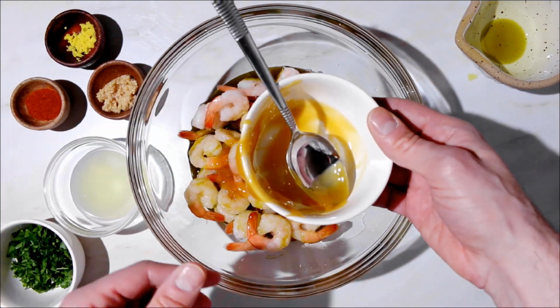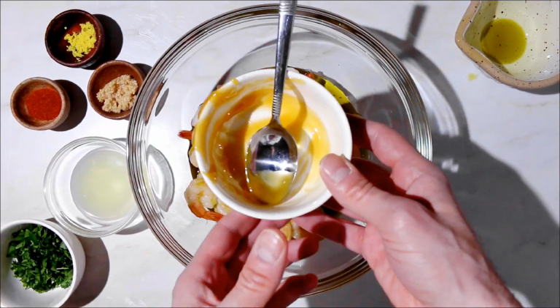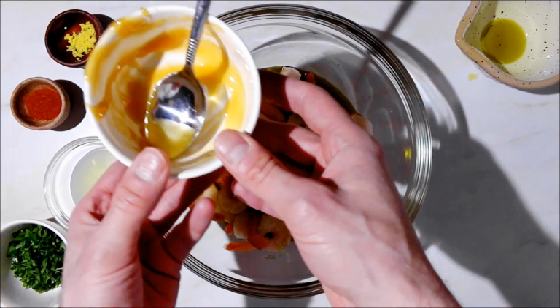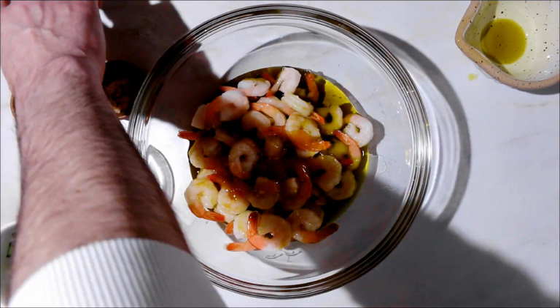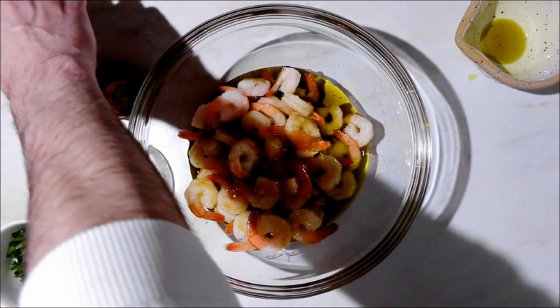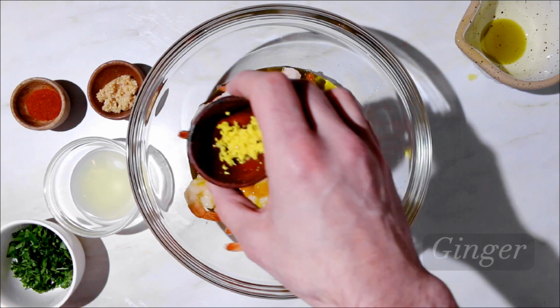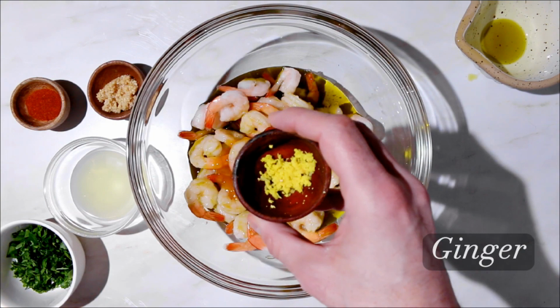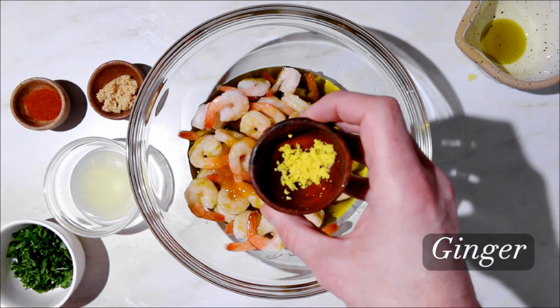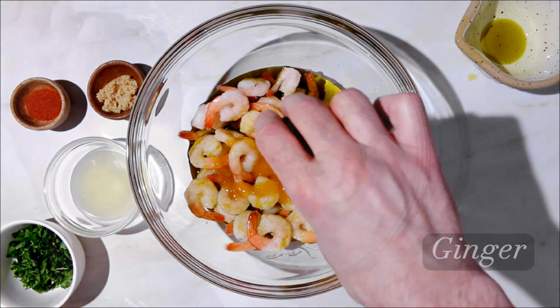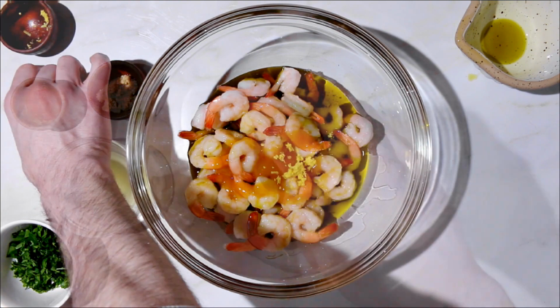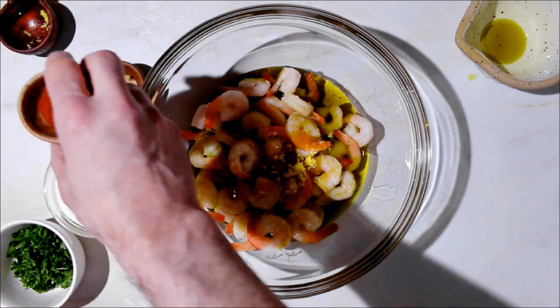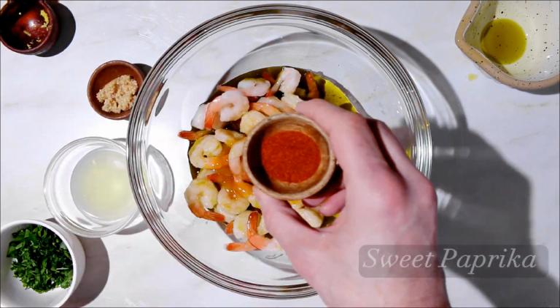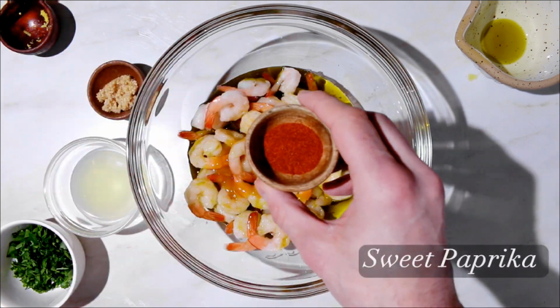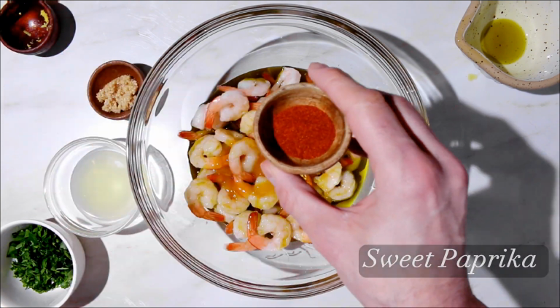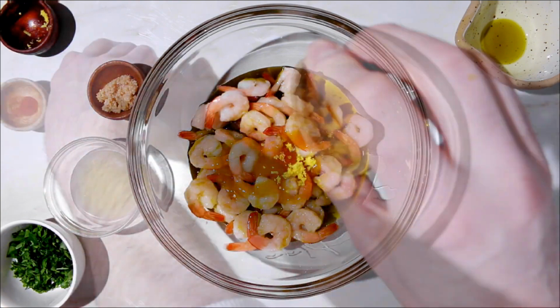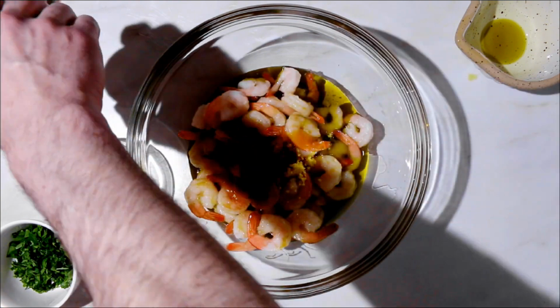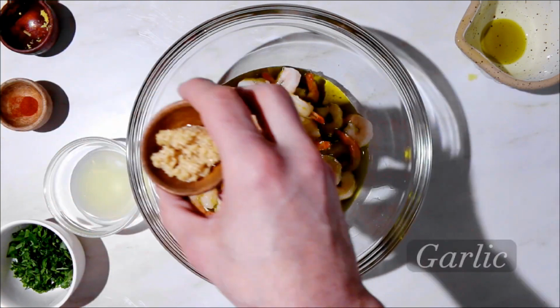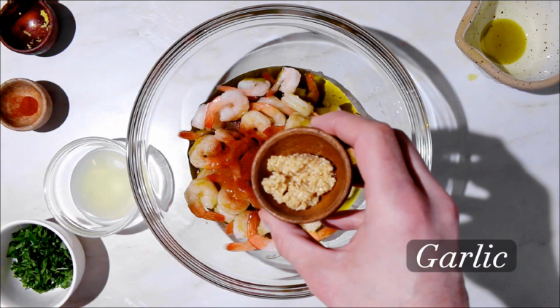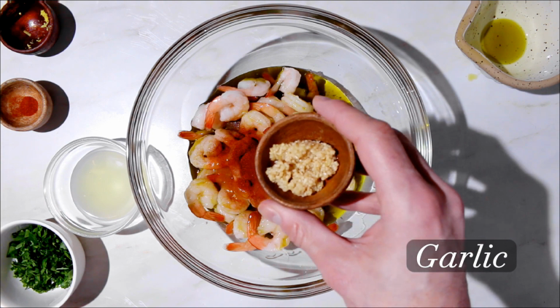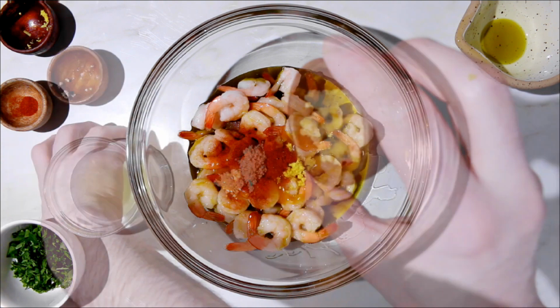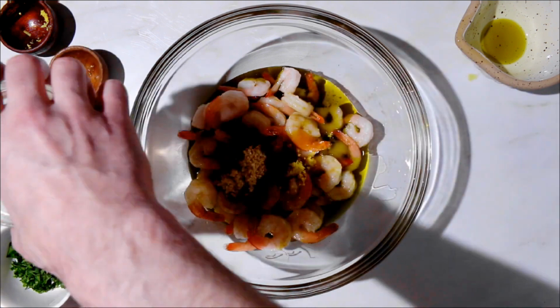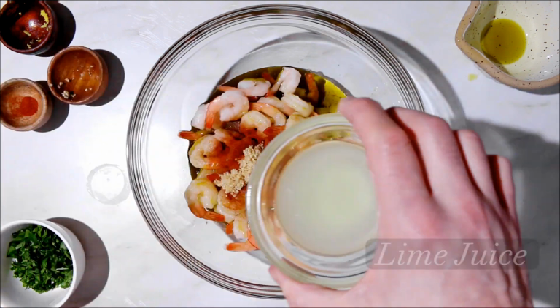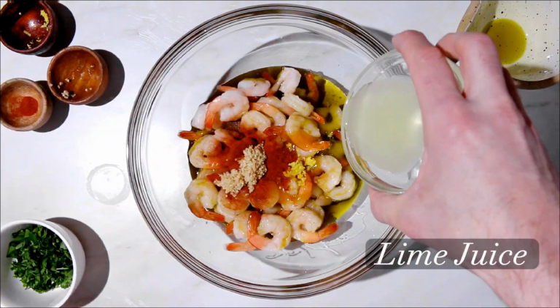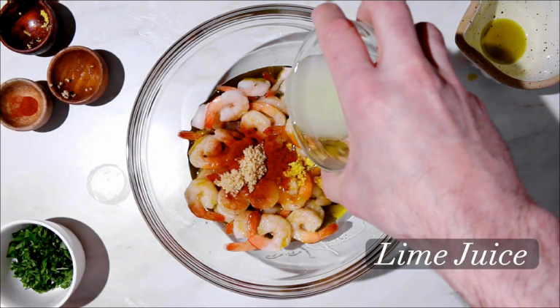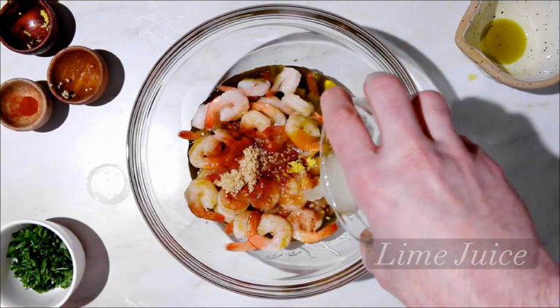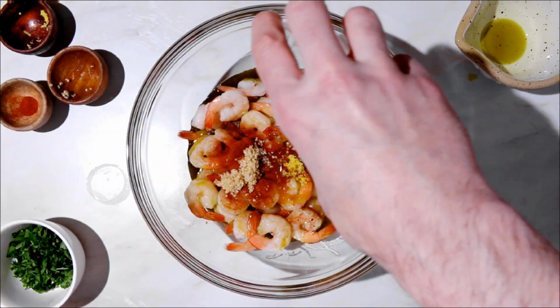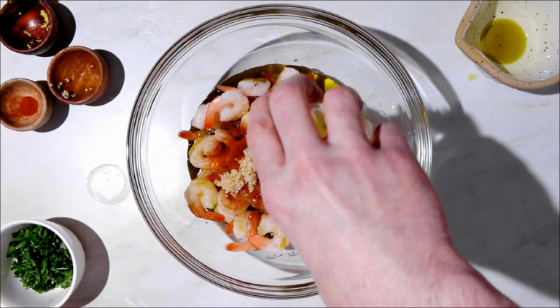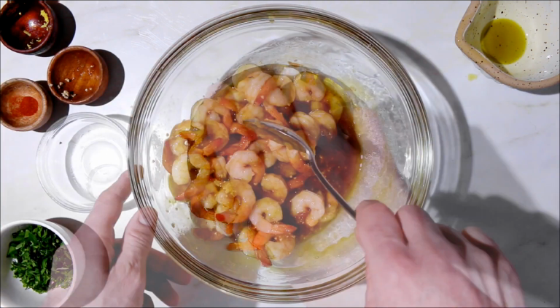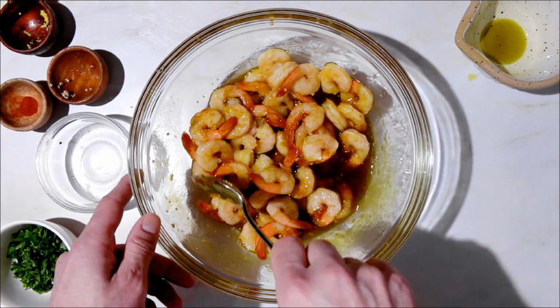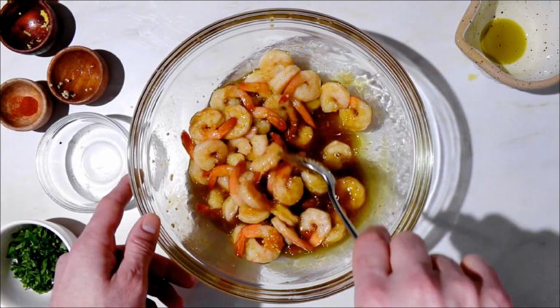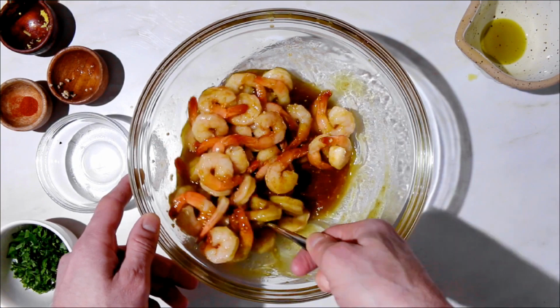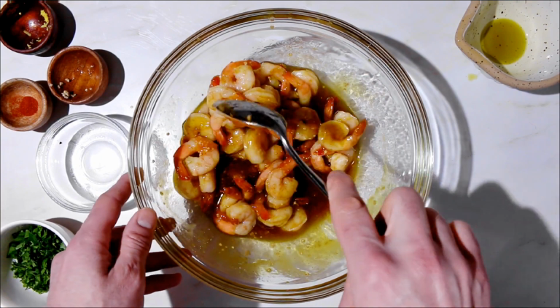Start with cleaned and washed, peeled and deveined shrimp. Make the marinade by adding all the ingredients together: good quality olive oil, honey, ginger, a little sweet paprika, garlic, and of course lime juice.